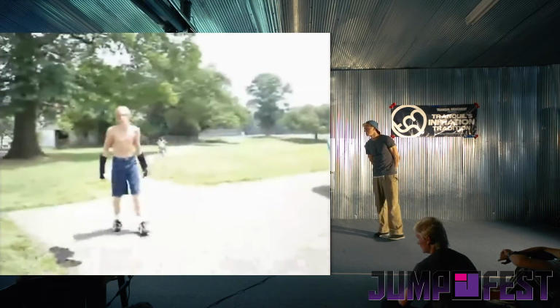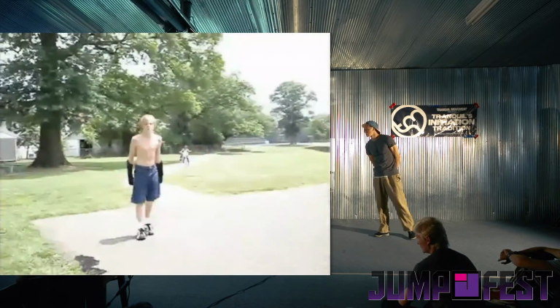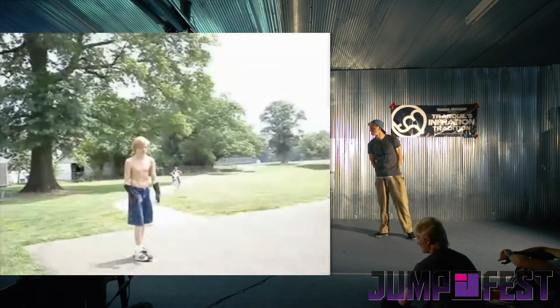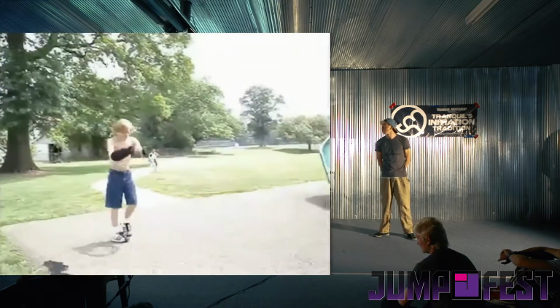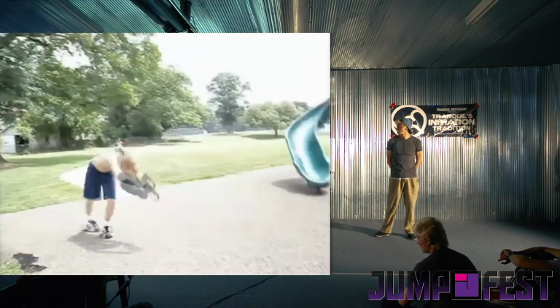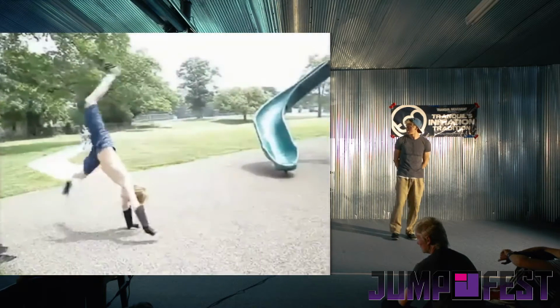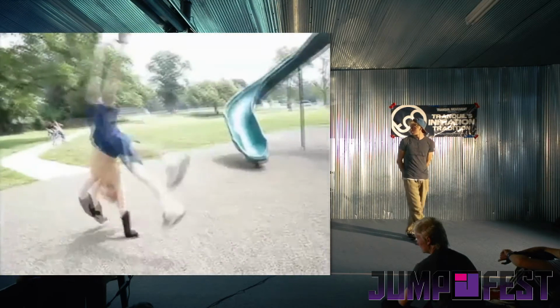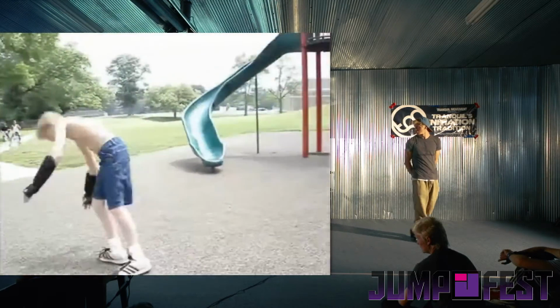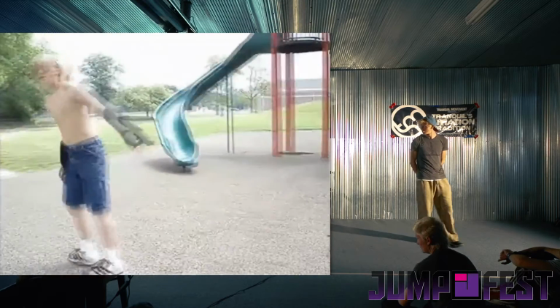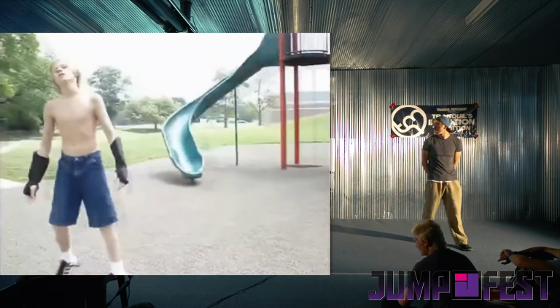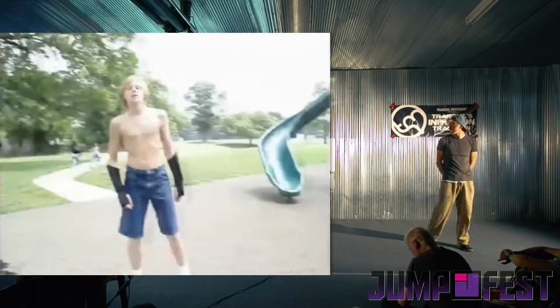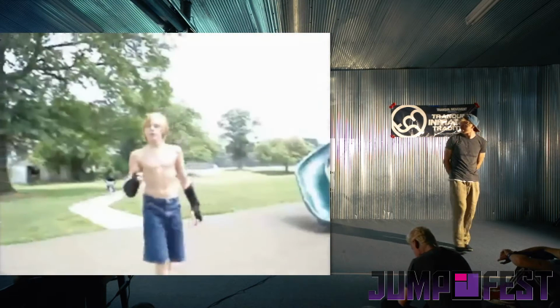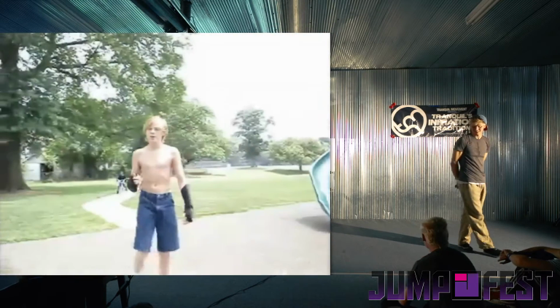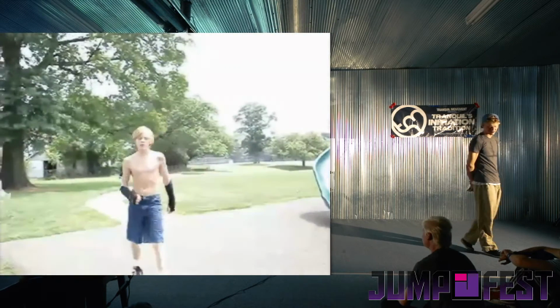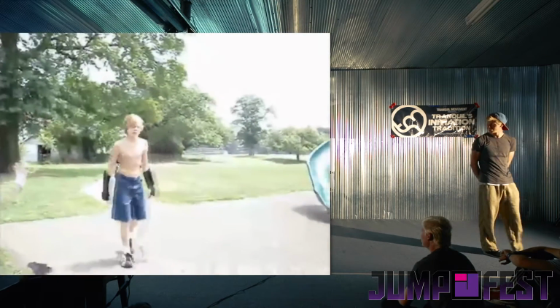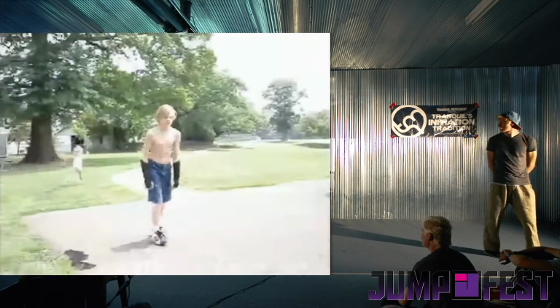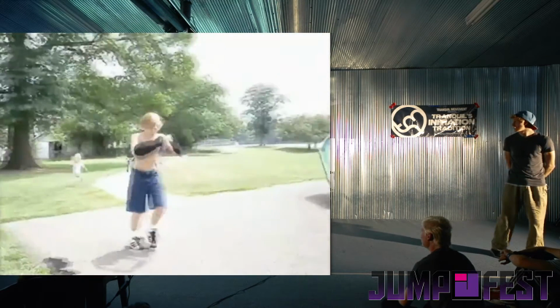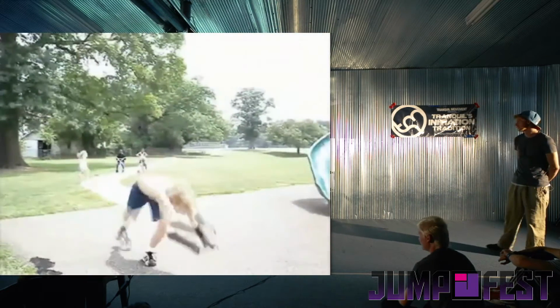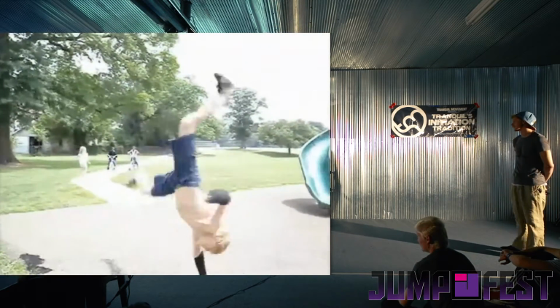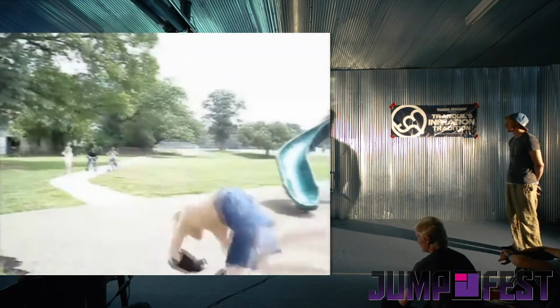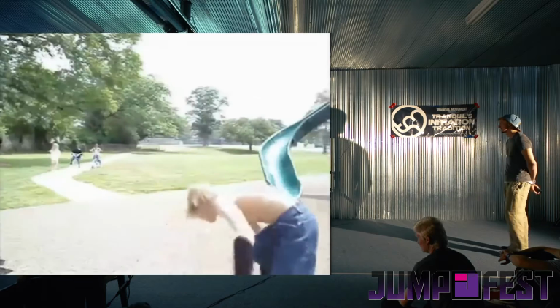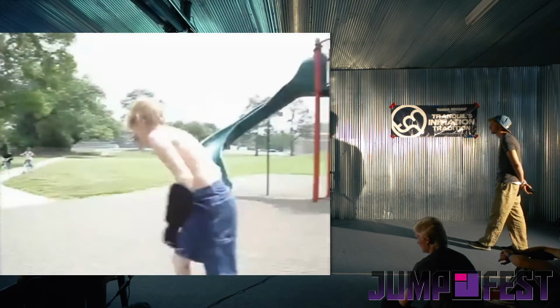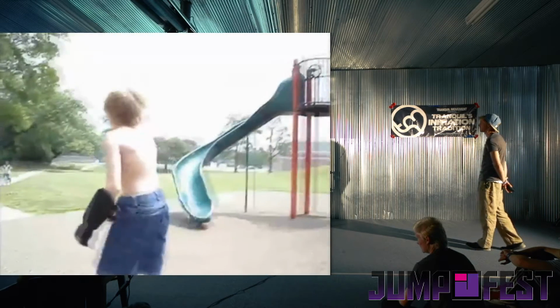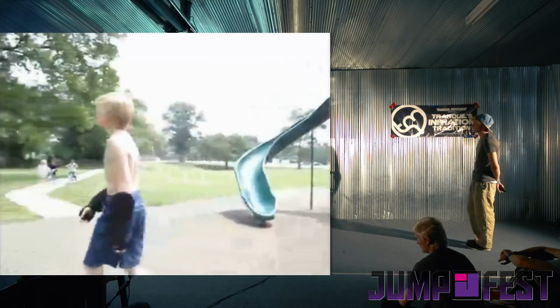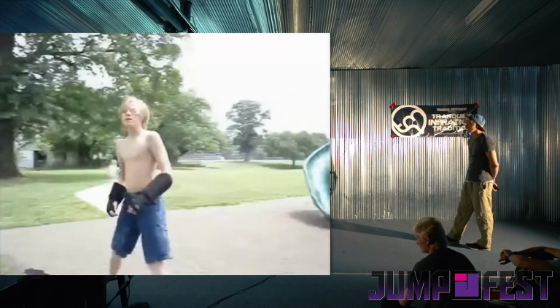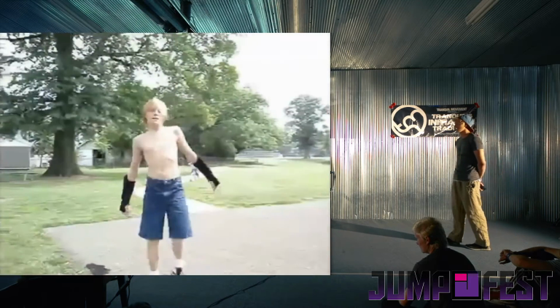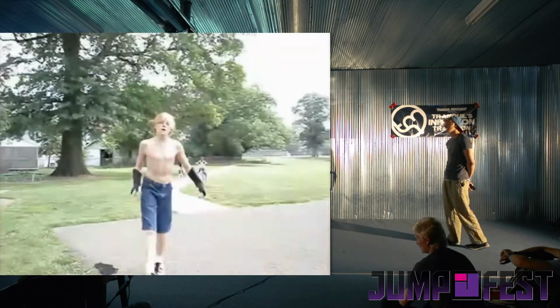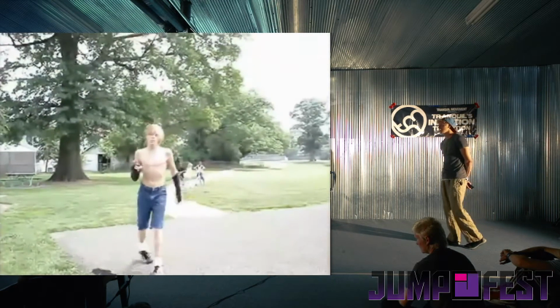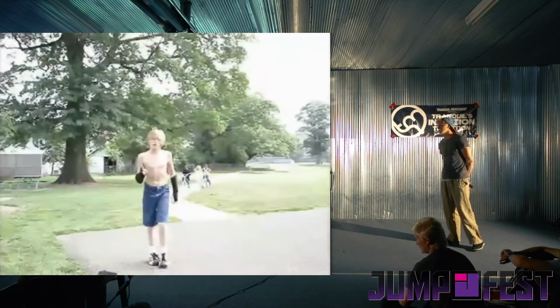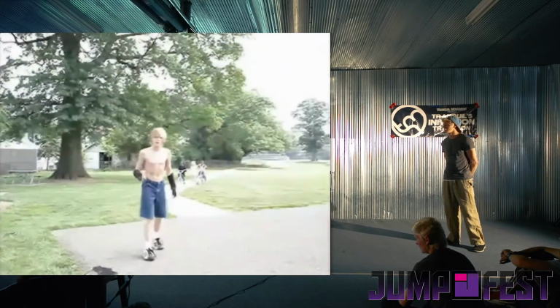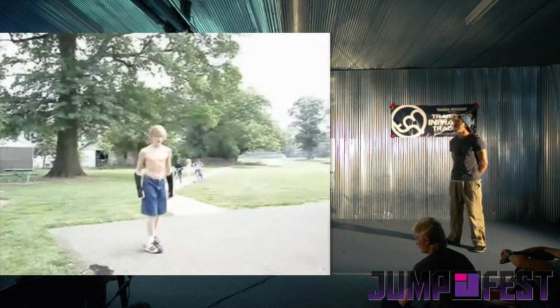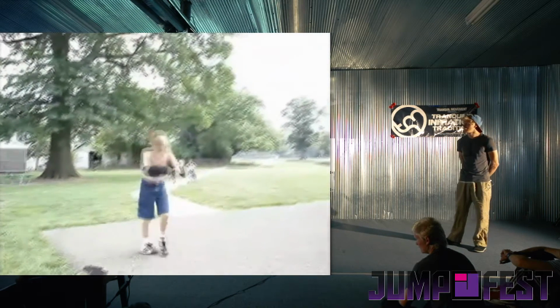The cartwheel. The one-handed cartwheel. The one-handed cartwheel and the two-handed cartwheel — one-handed cartwheel for the road.